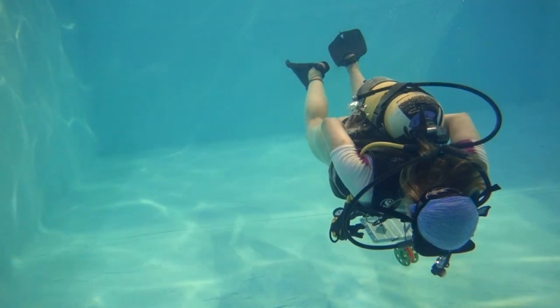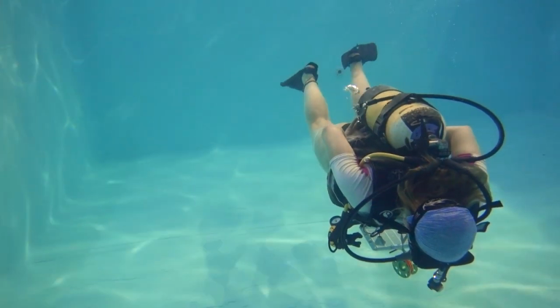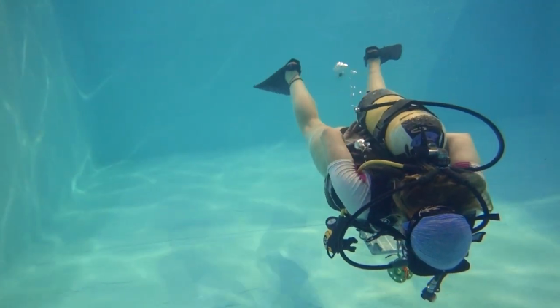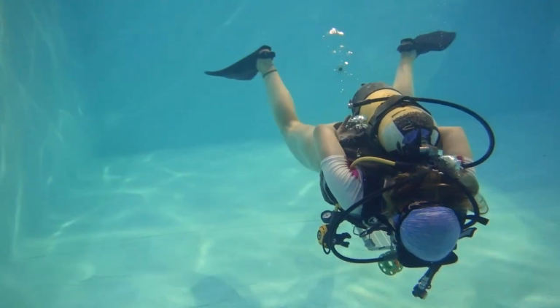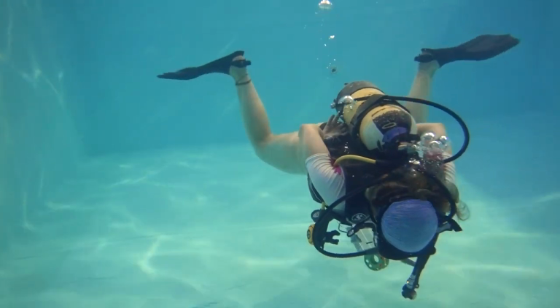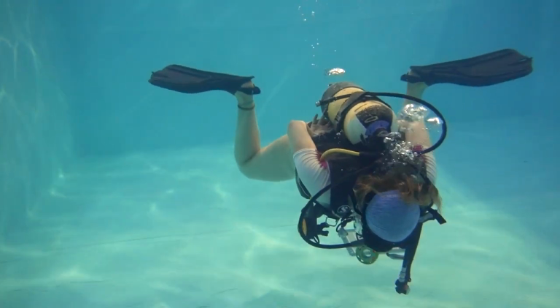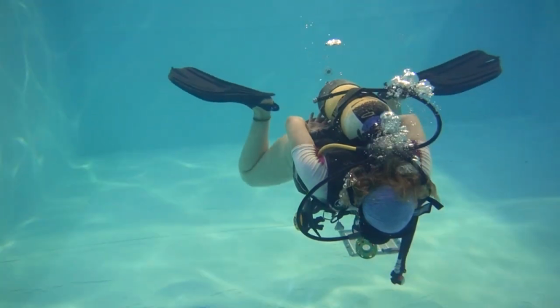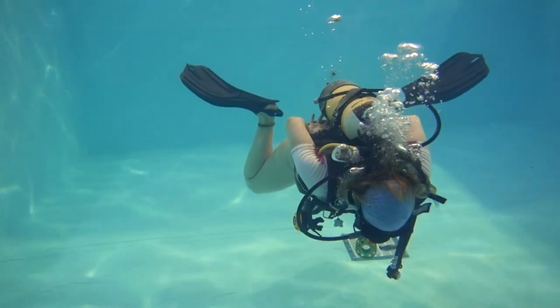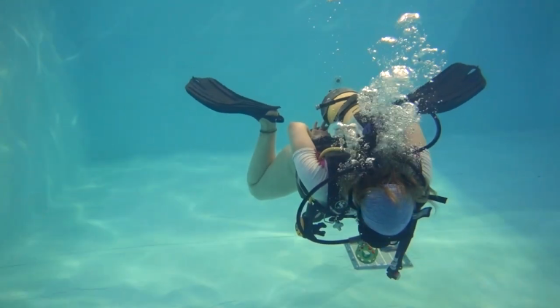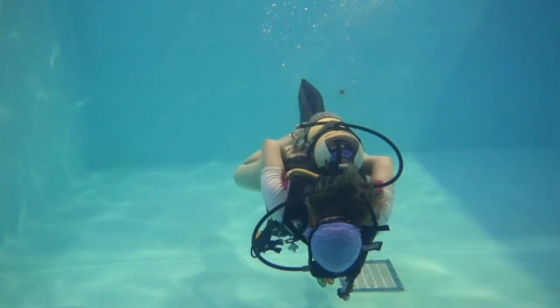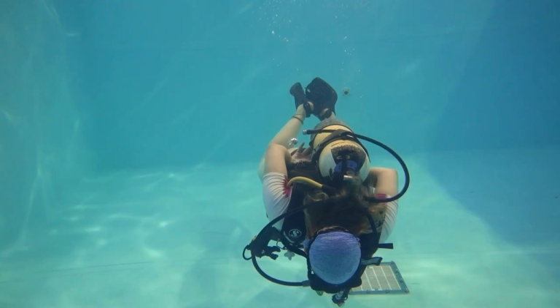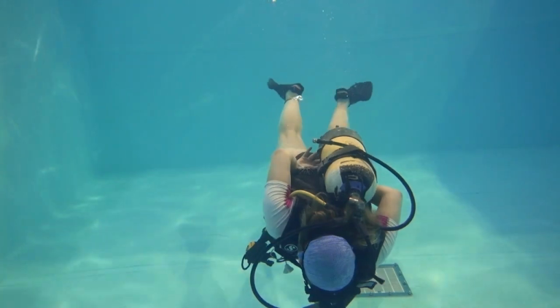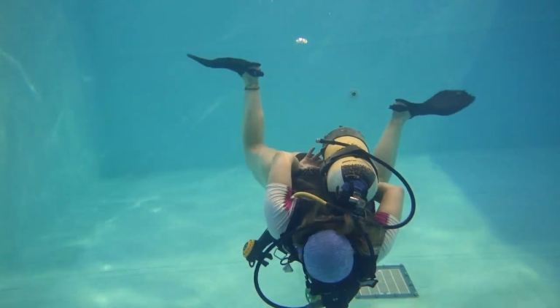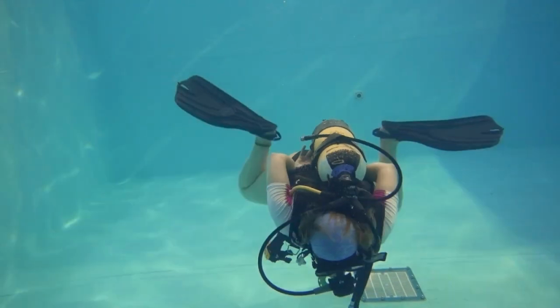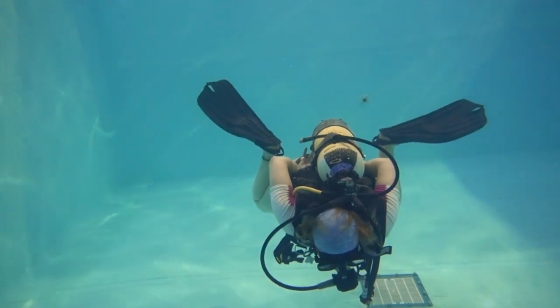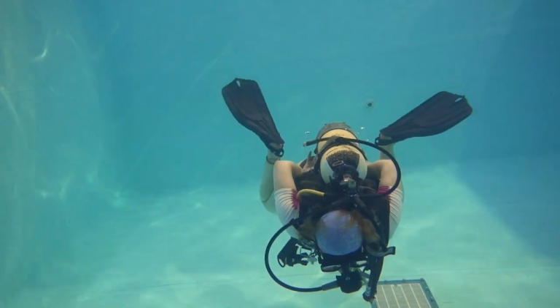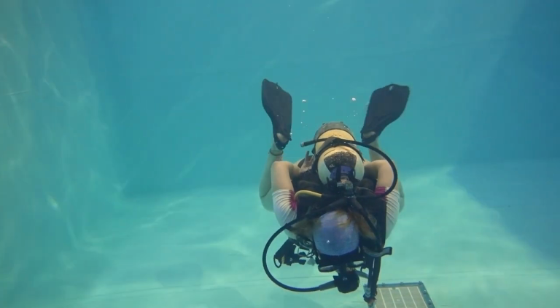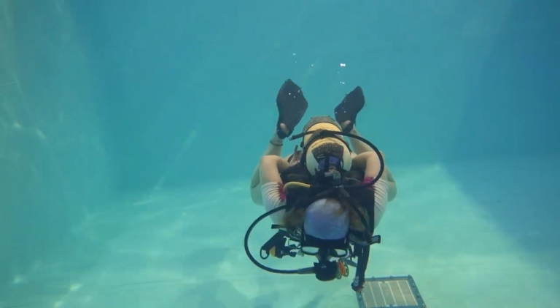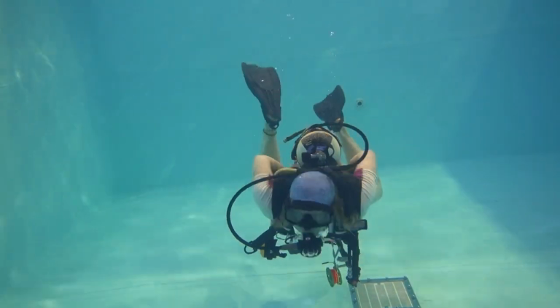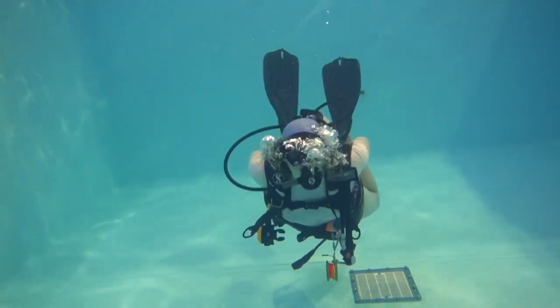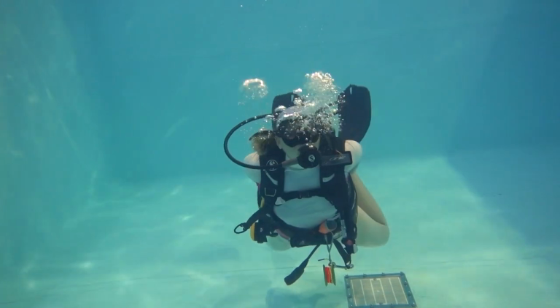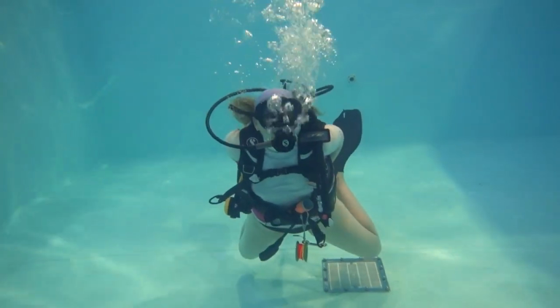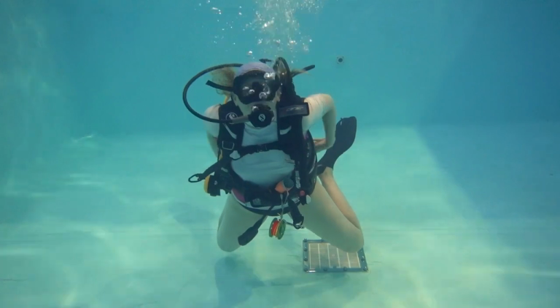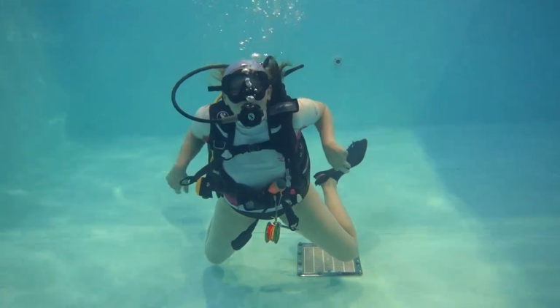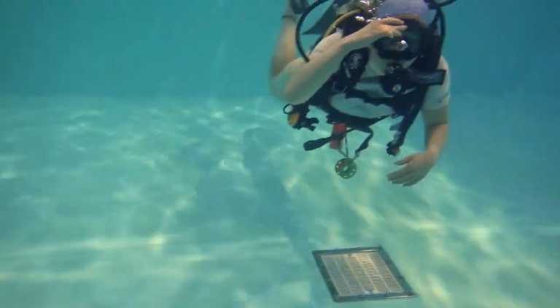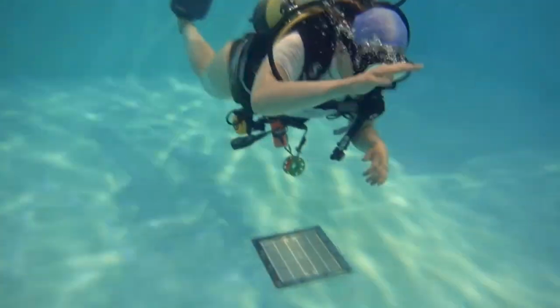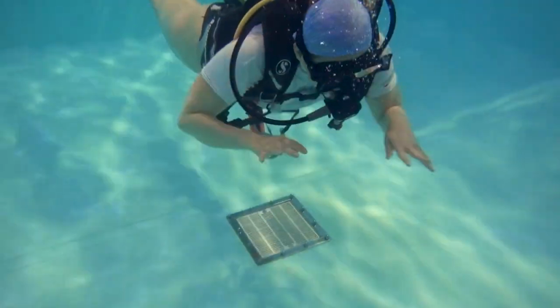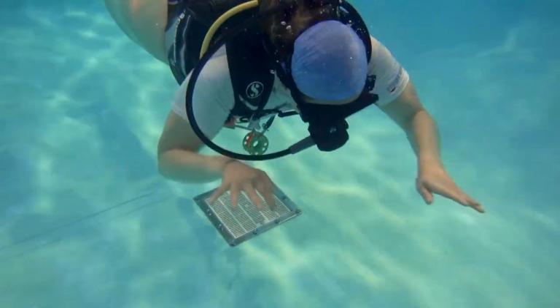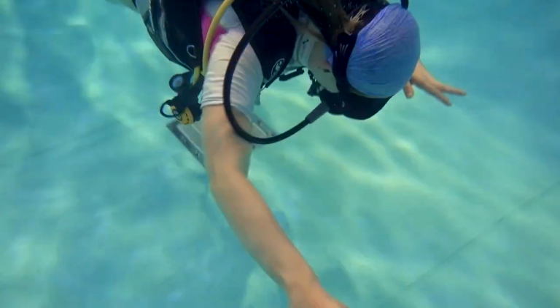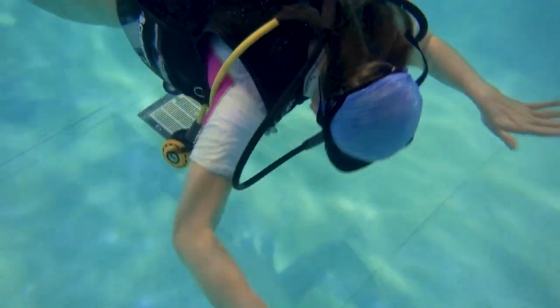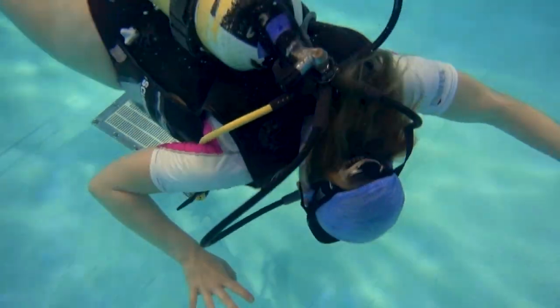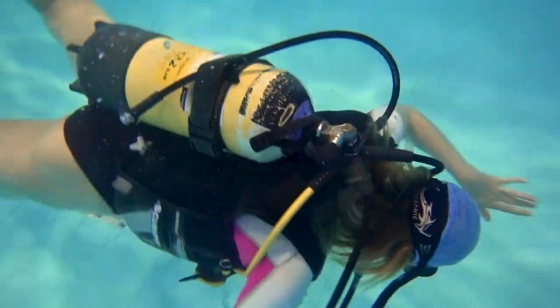By all means I'm not an expert at this fin kick. I'm just giving you some tips that helped me to develop this as a technique when I'm scuba diving. All I'd say is just keep practicing — practice, practice, practice.